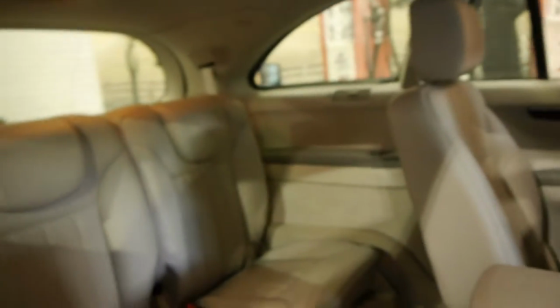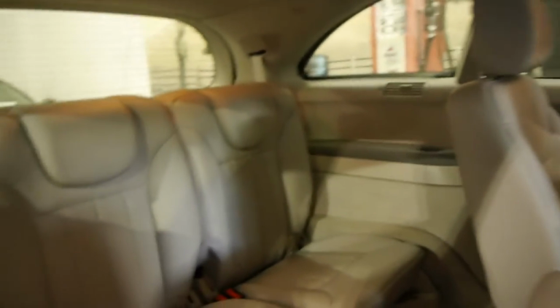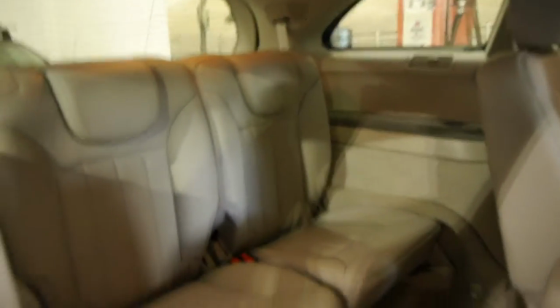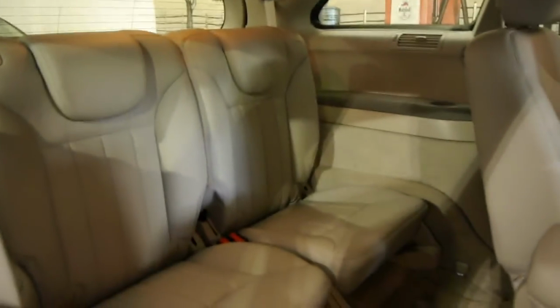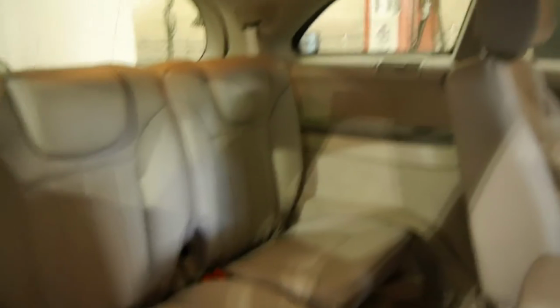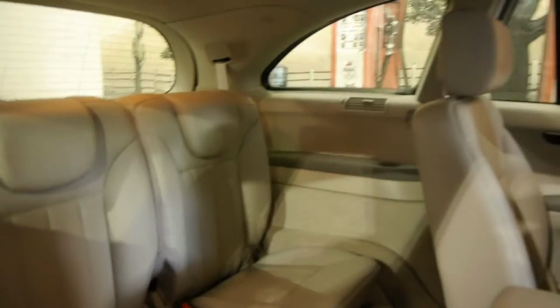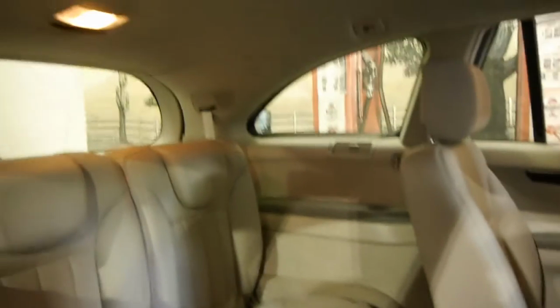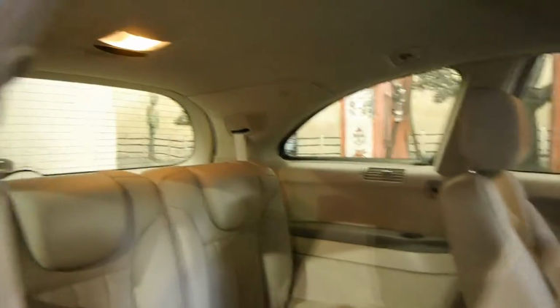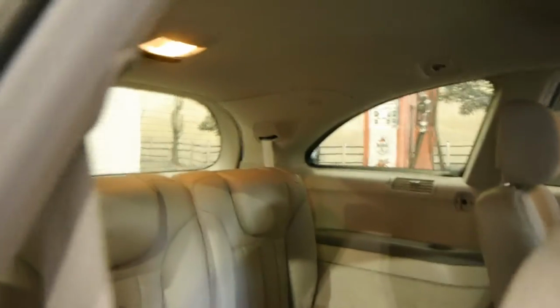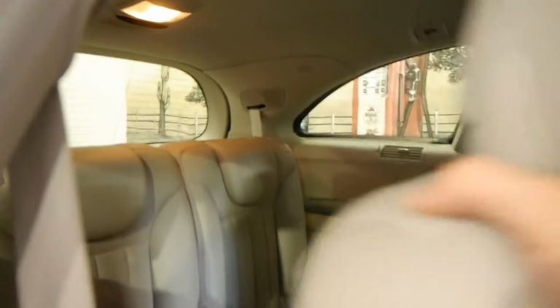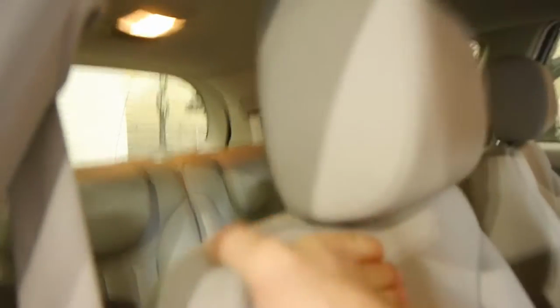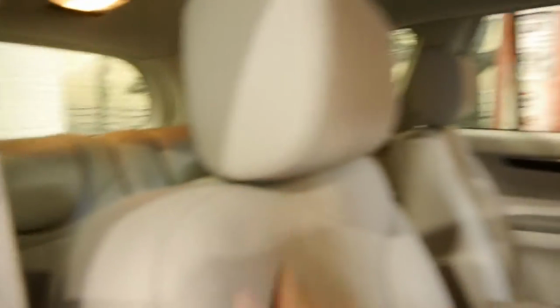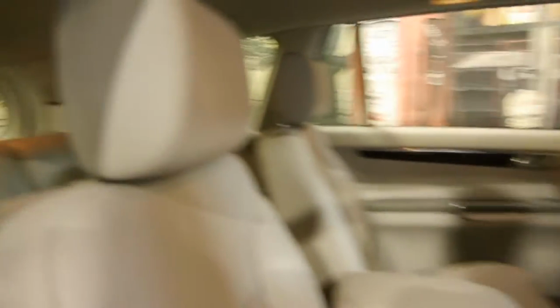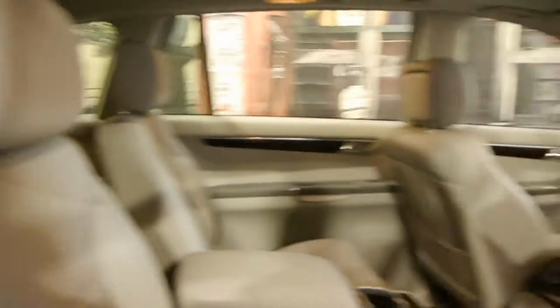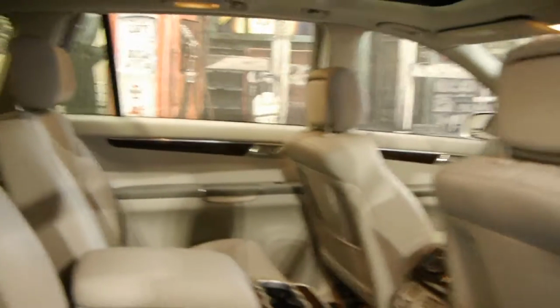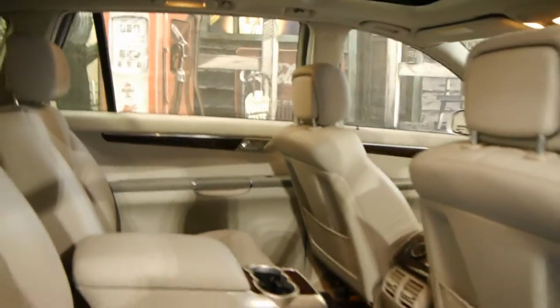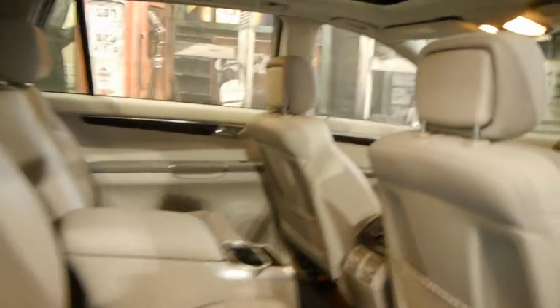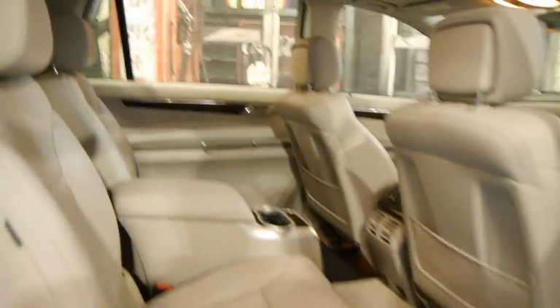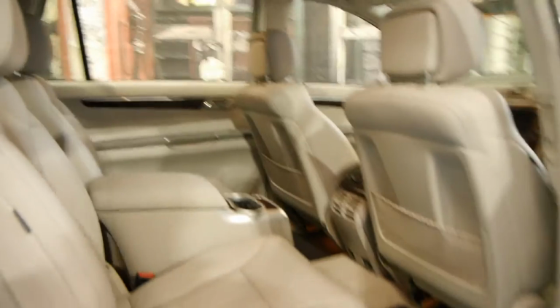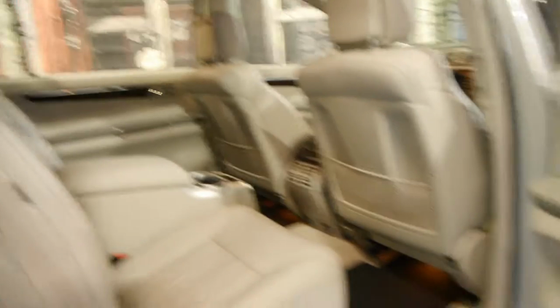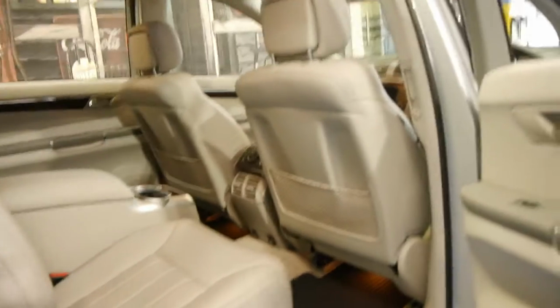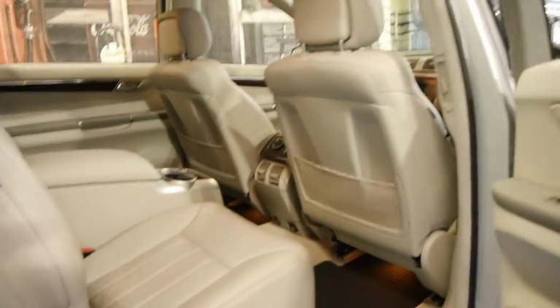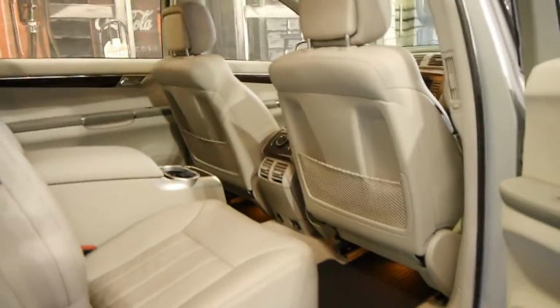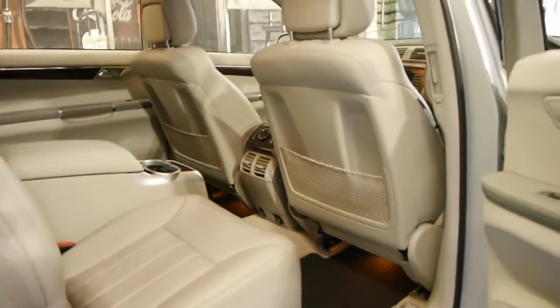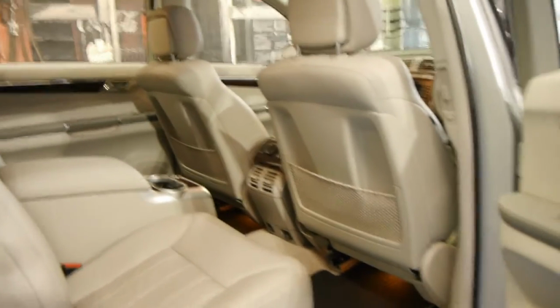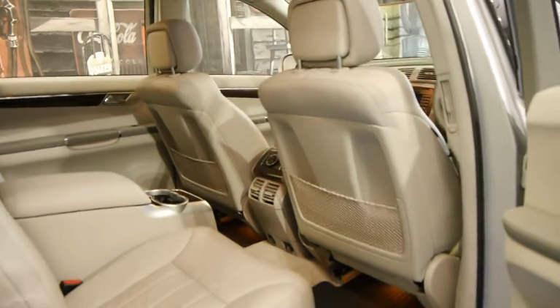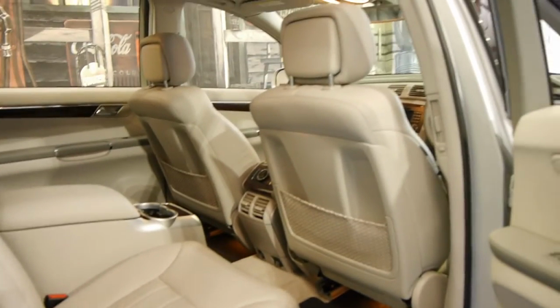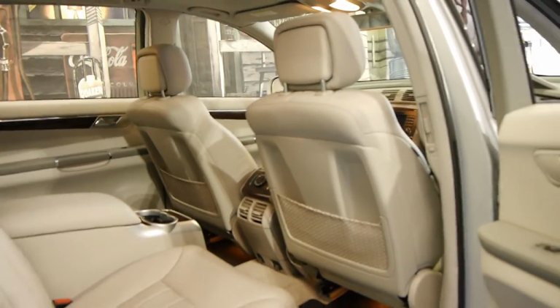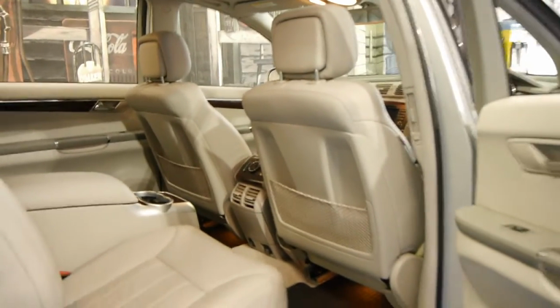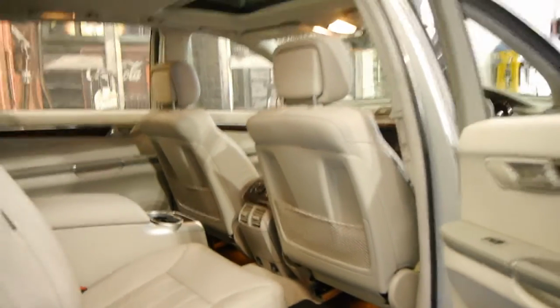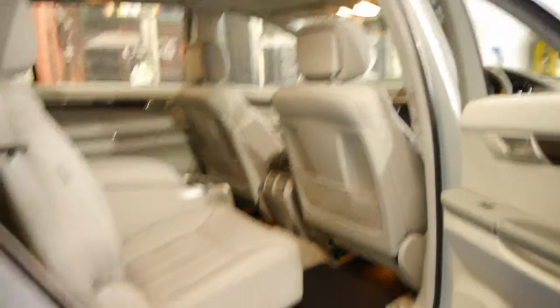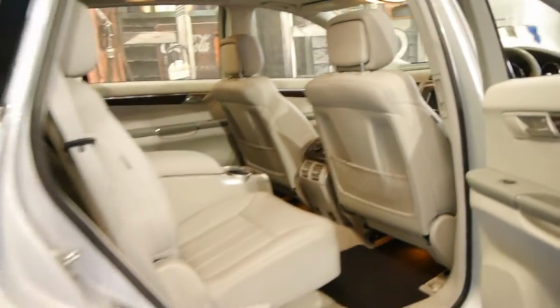It's a six-seater — two seats in the very back, two seats in the middle, and two seats in the front. They're incredibly comfortable to drive and great for a long trip.